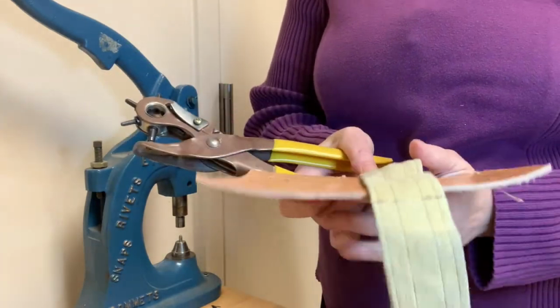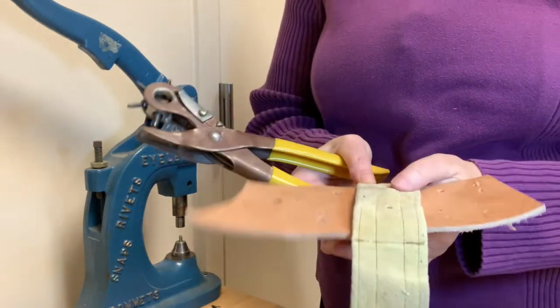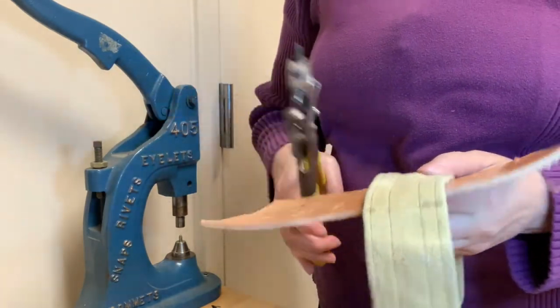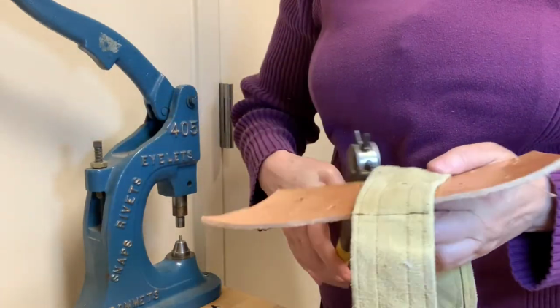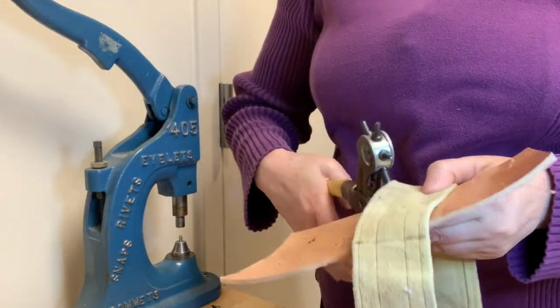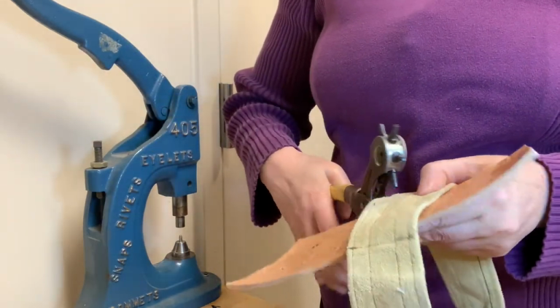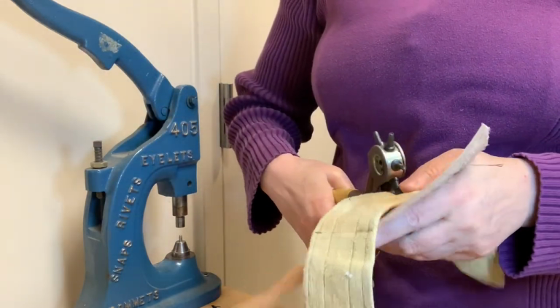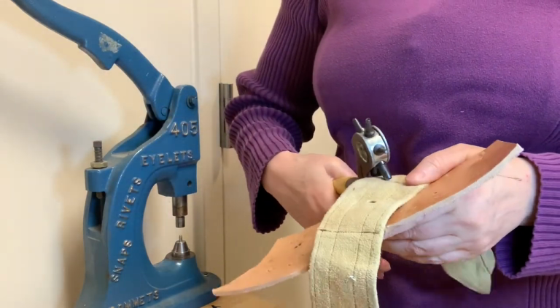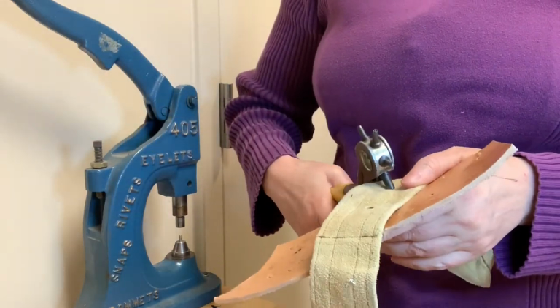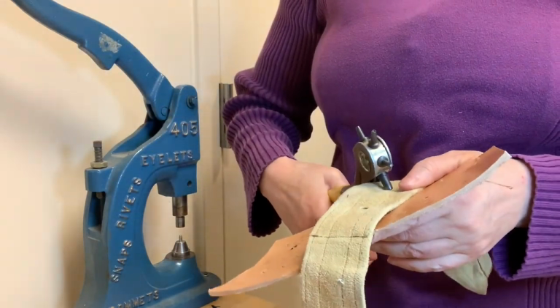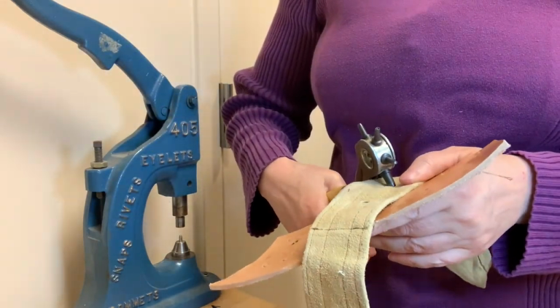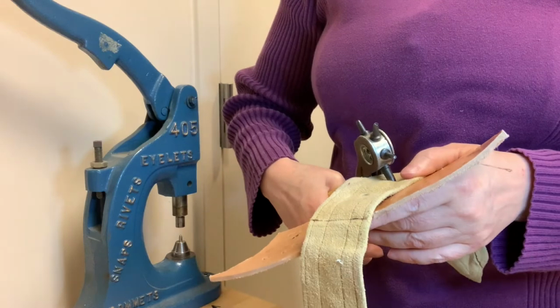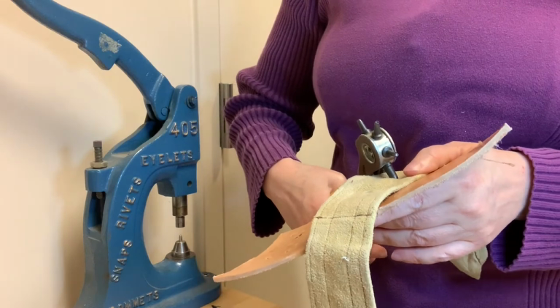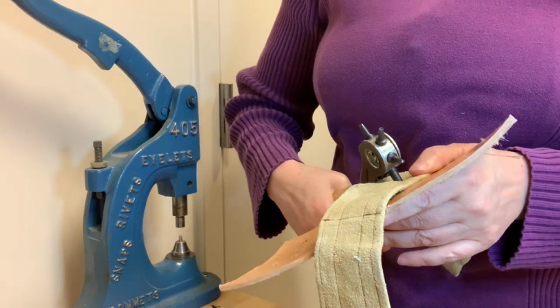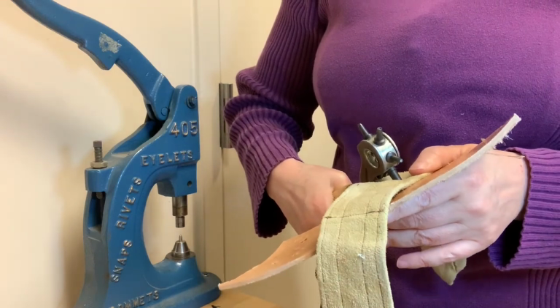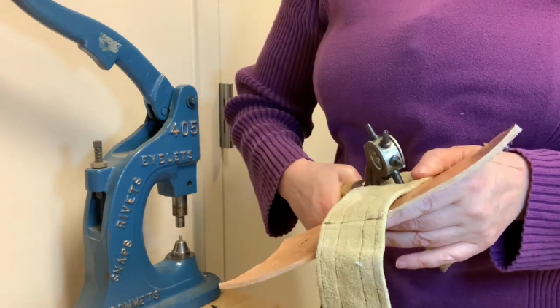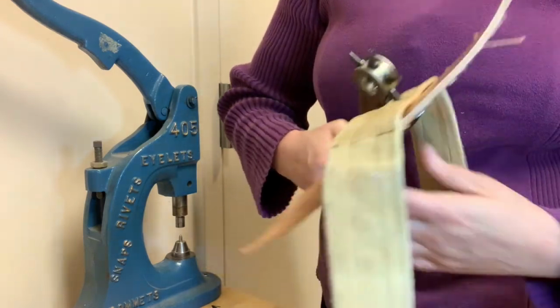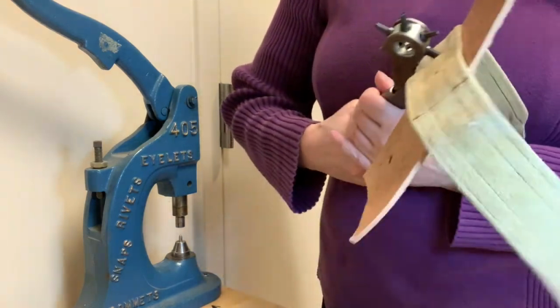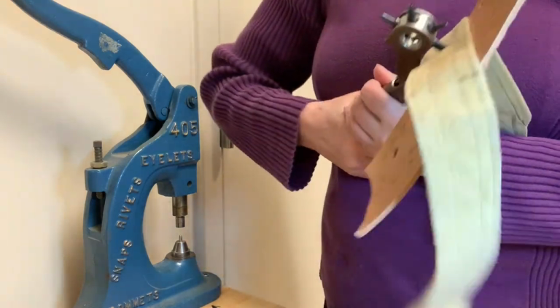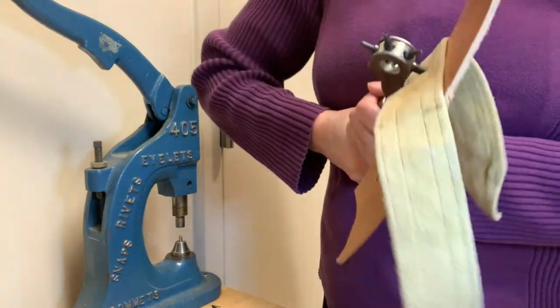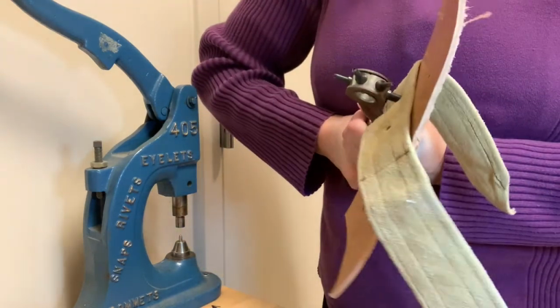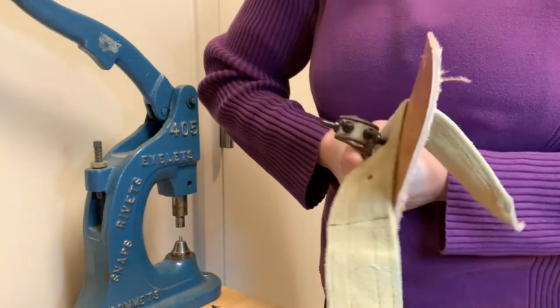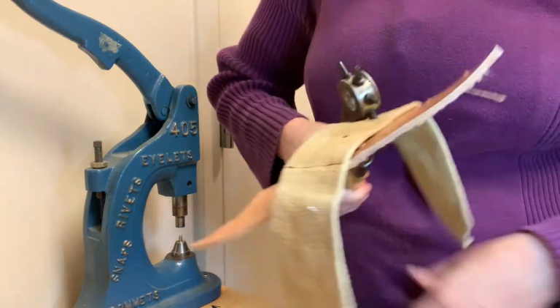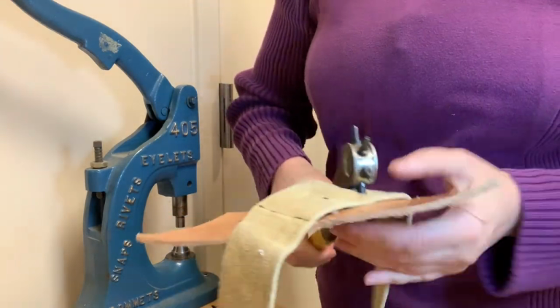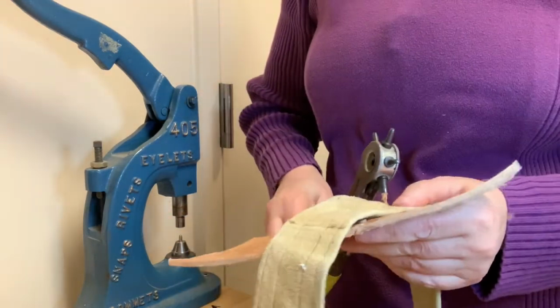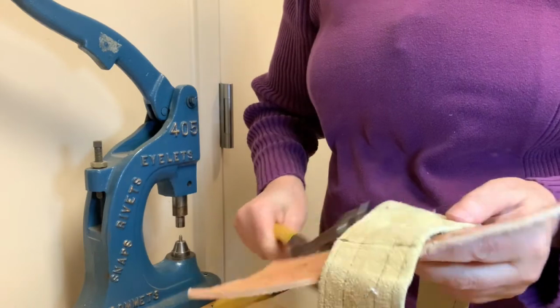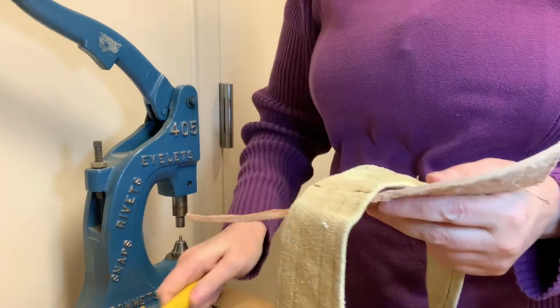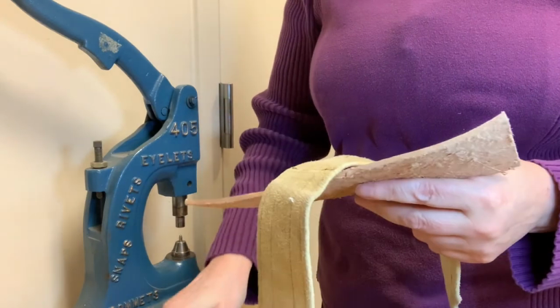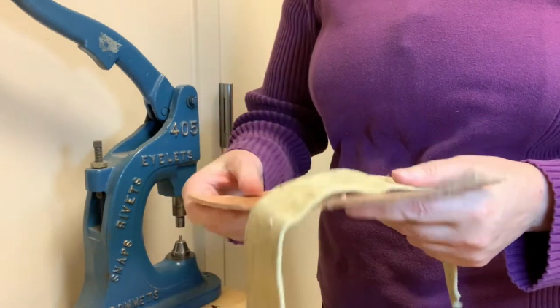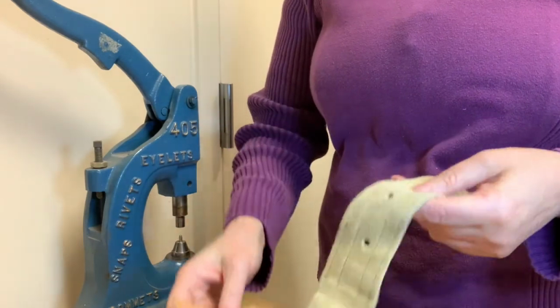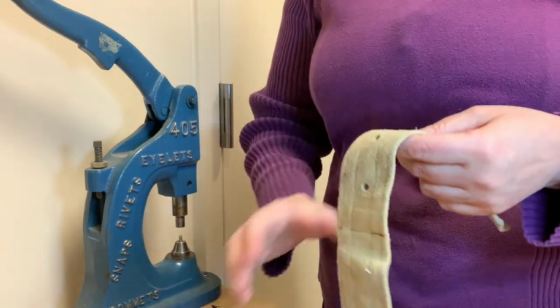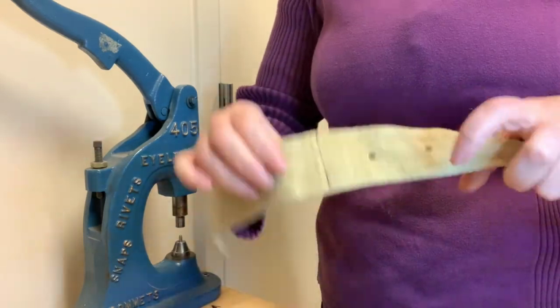Notice how I'm punching through the strap and into a scrap of vegetable tan leather. This helps to prolong the tool's sharpness.